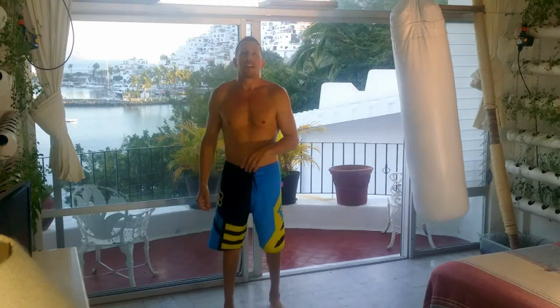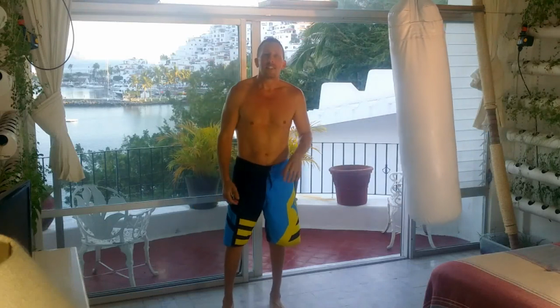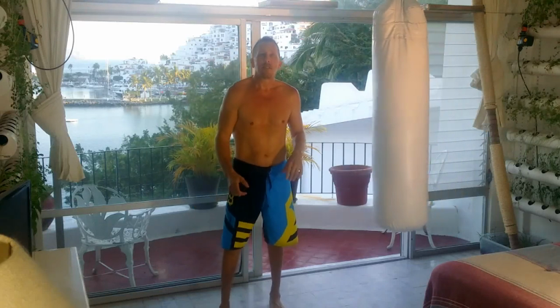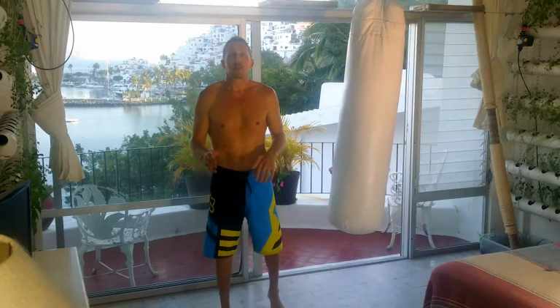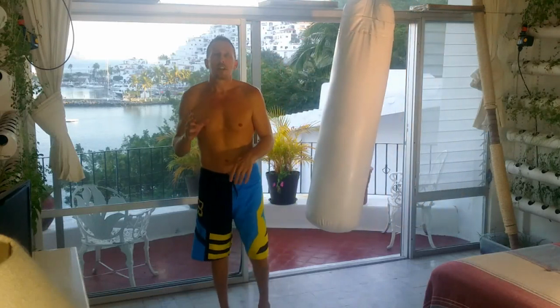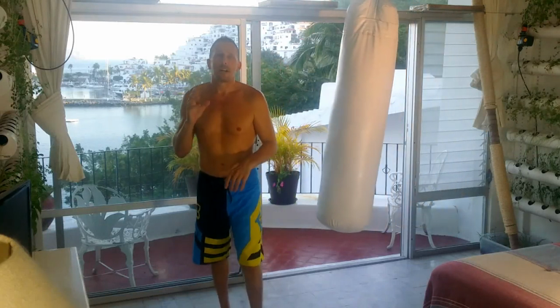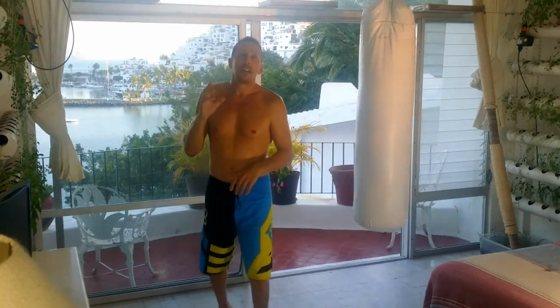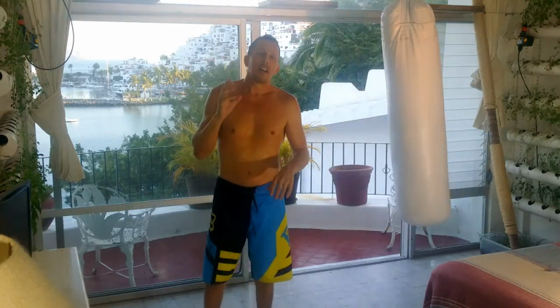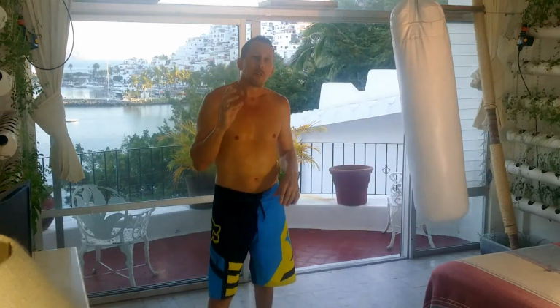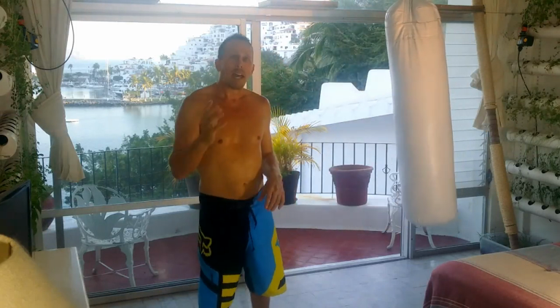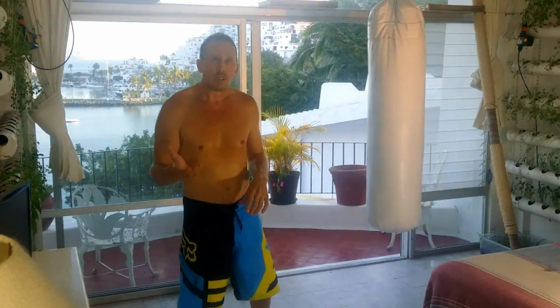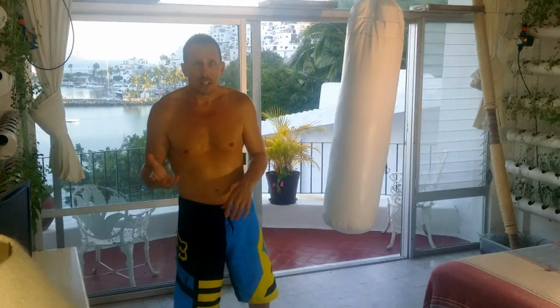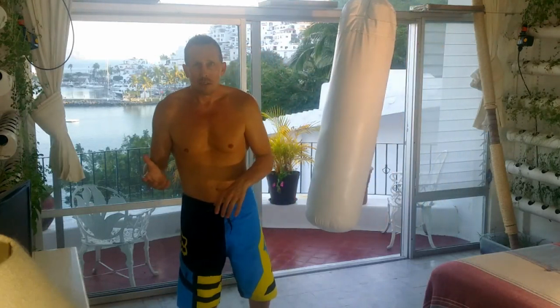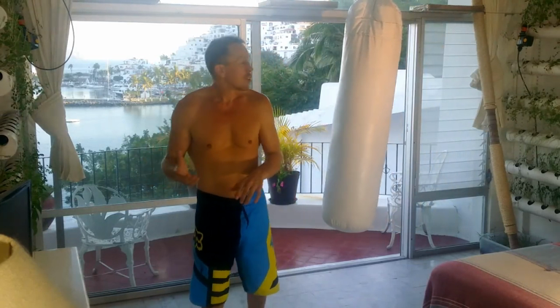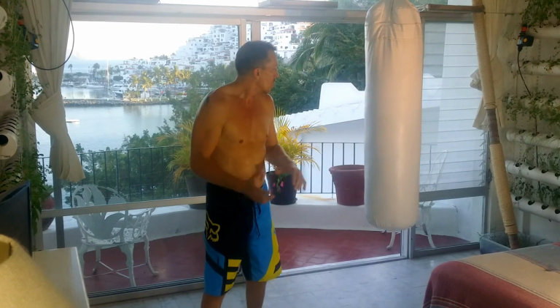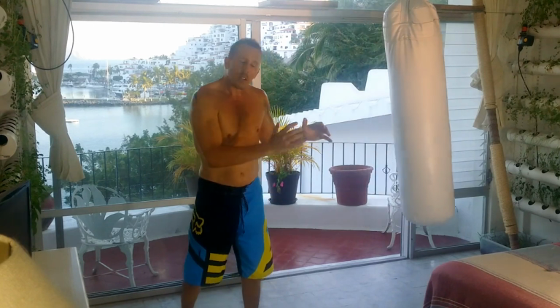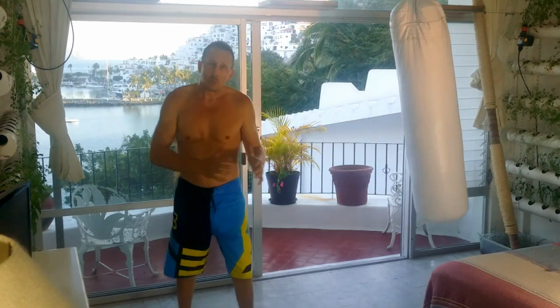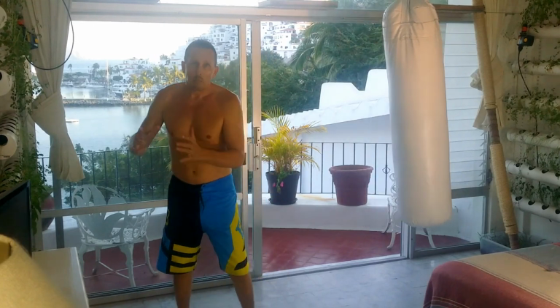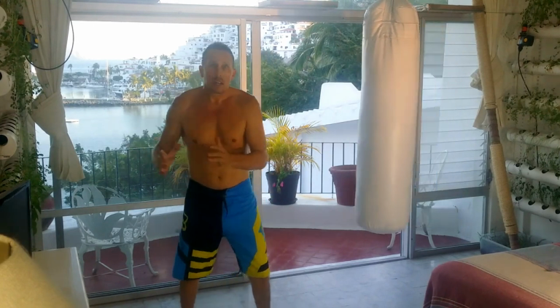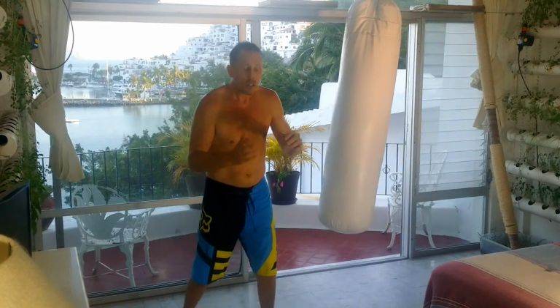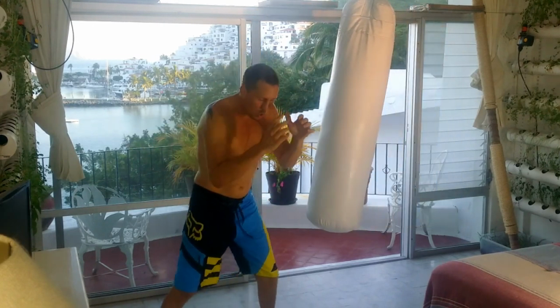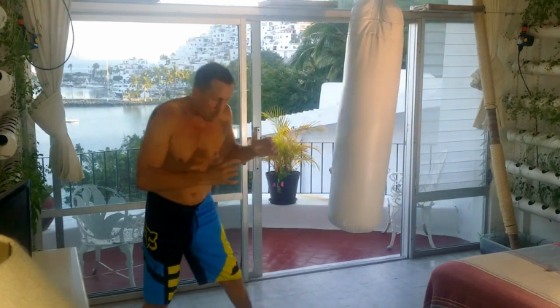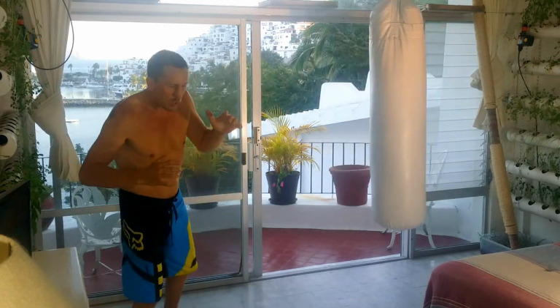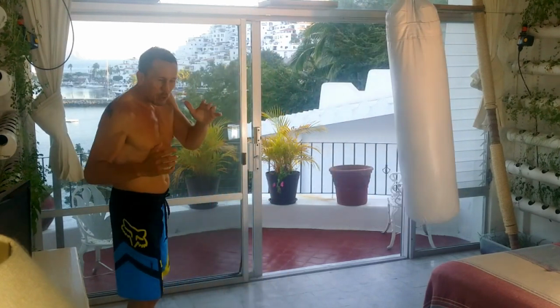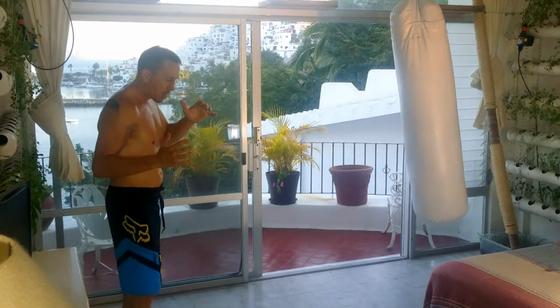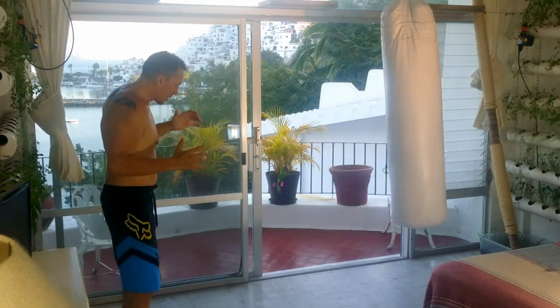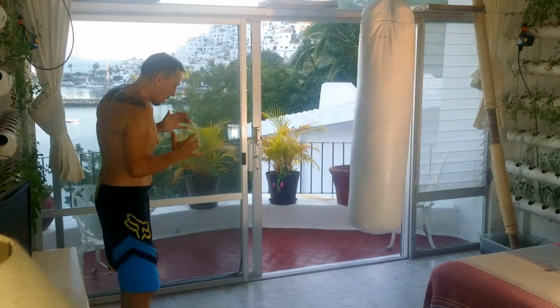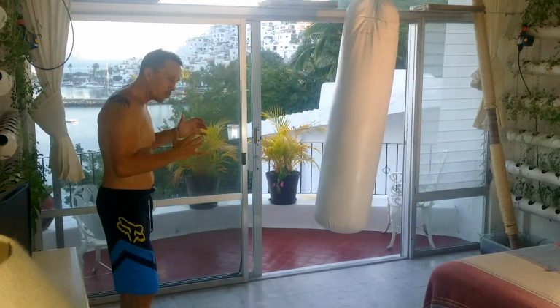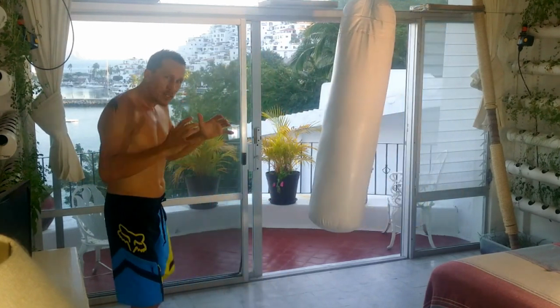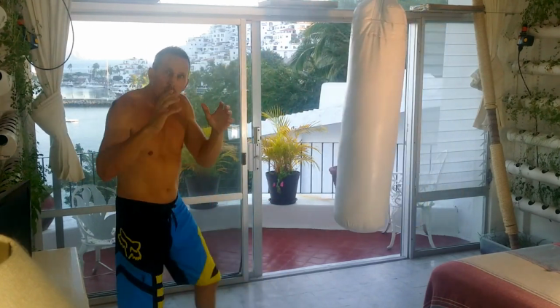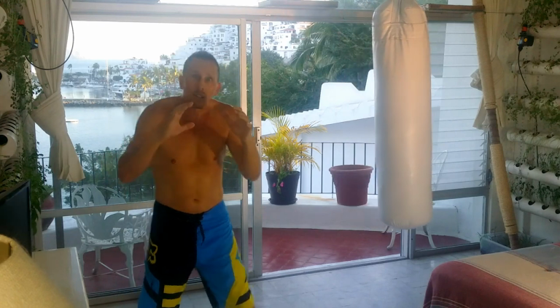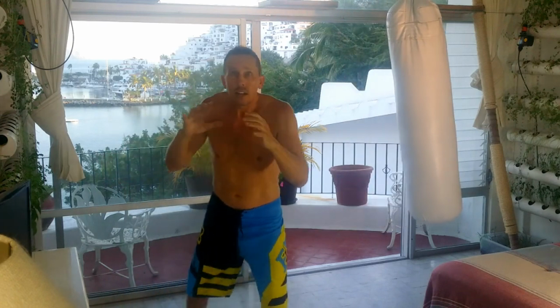Hey guys, Steve. We're going to talk about another one of the bag drills that I really like to do — the swinging bag drill. We're going to step aside and let that bag move past us.